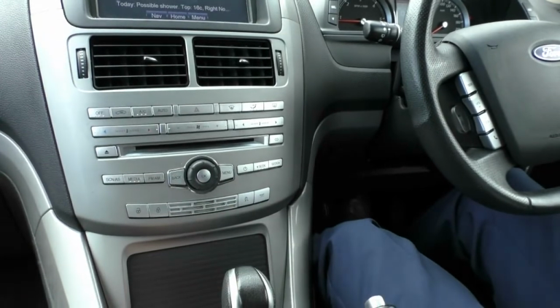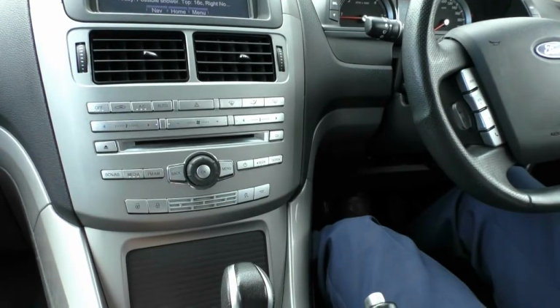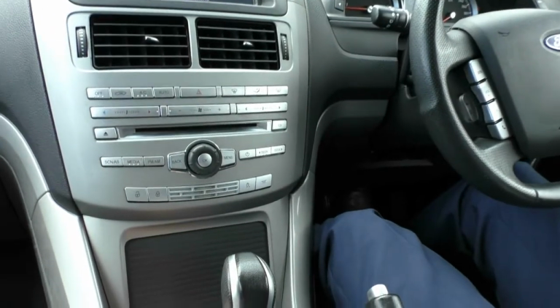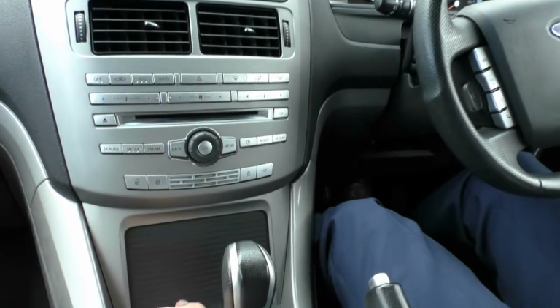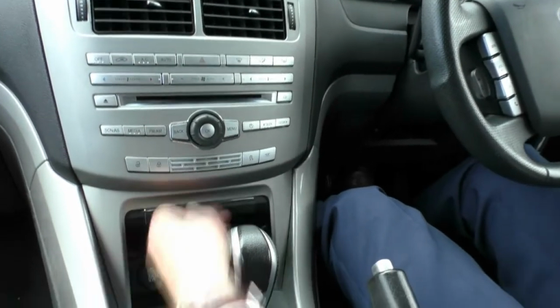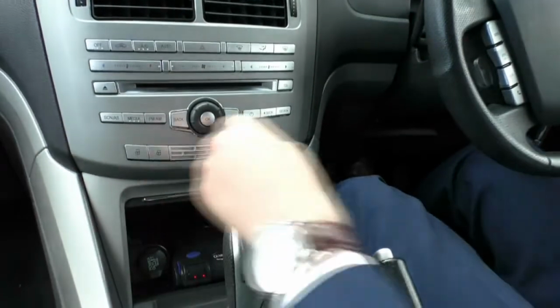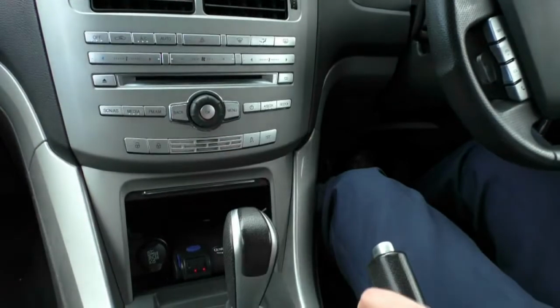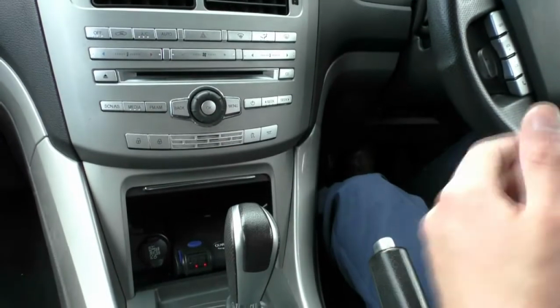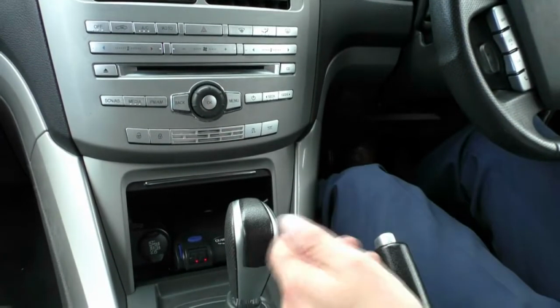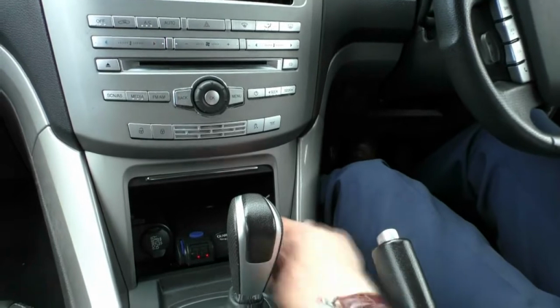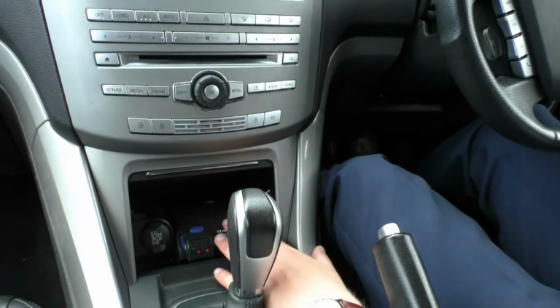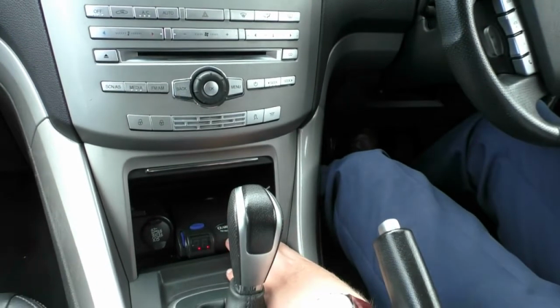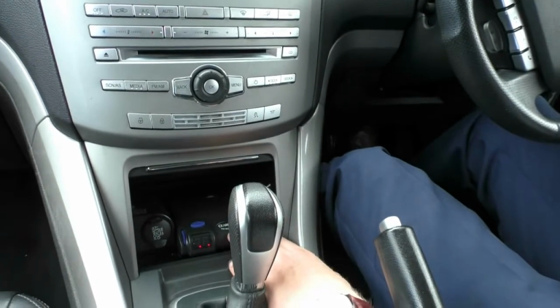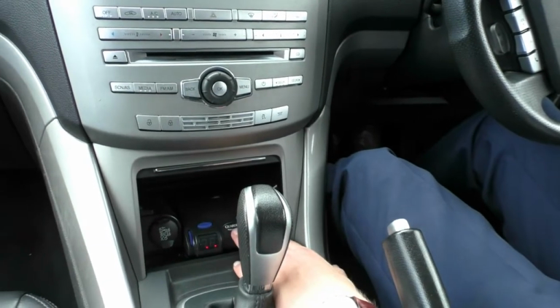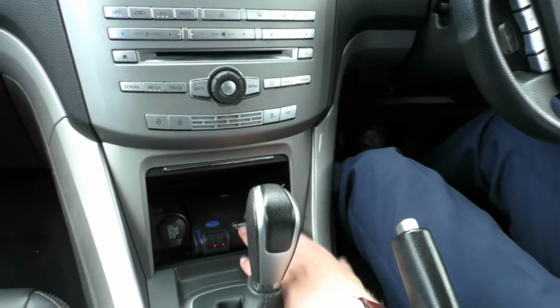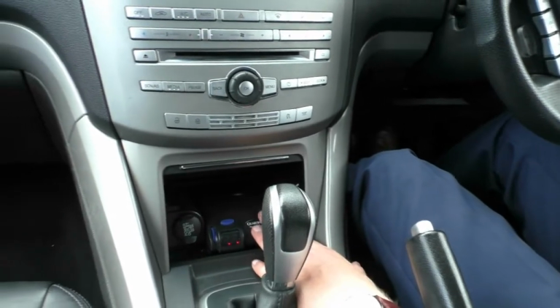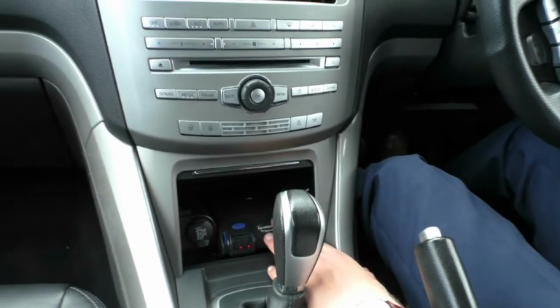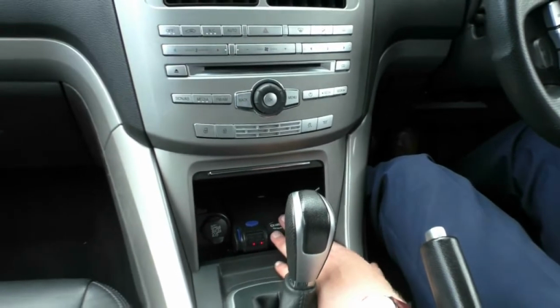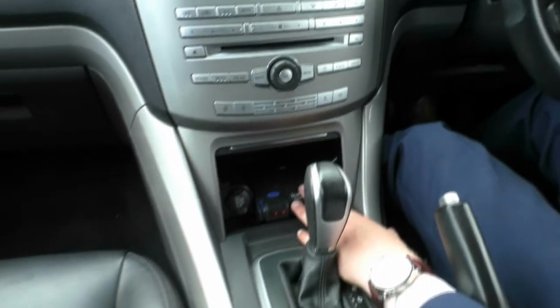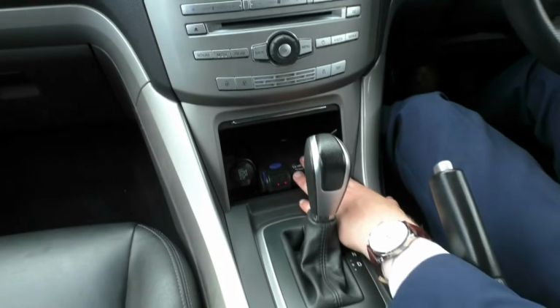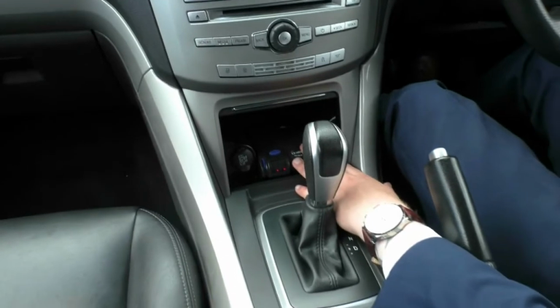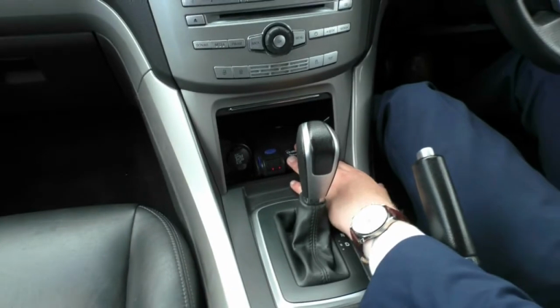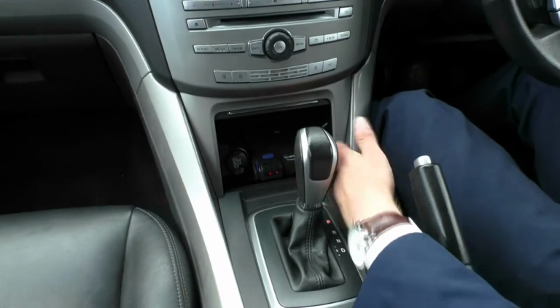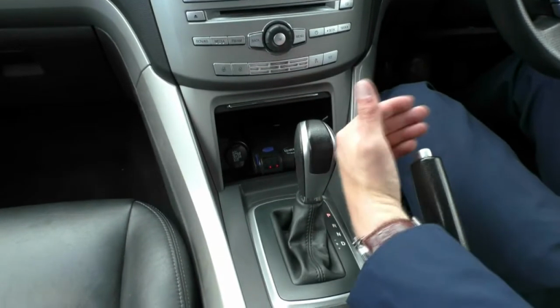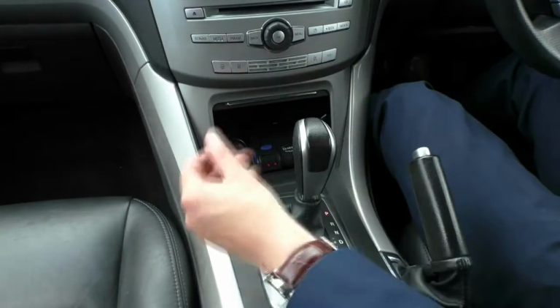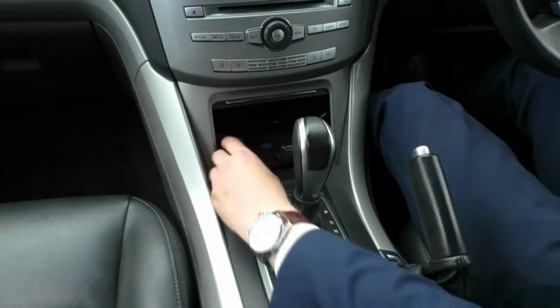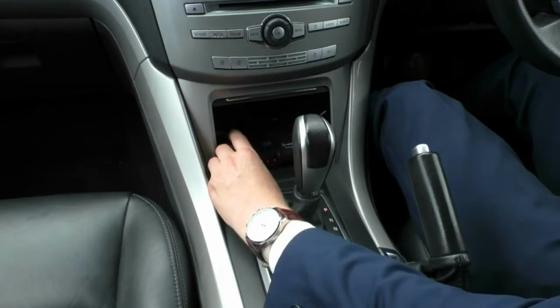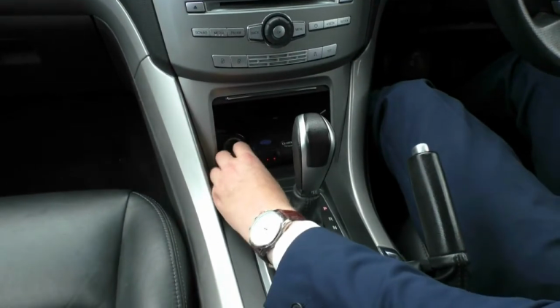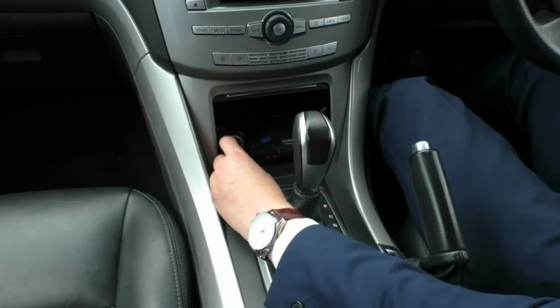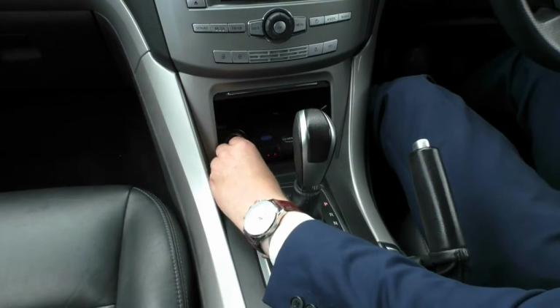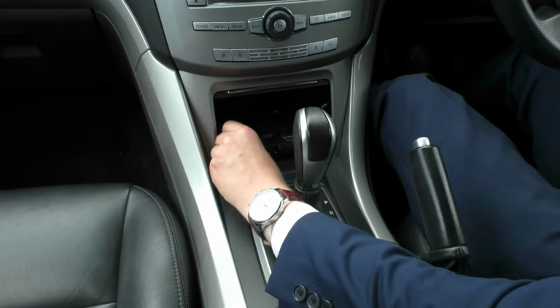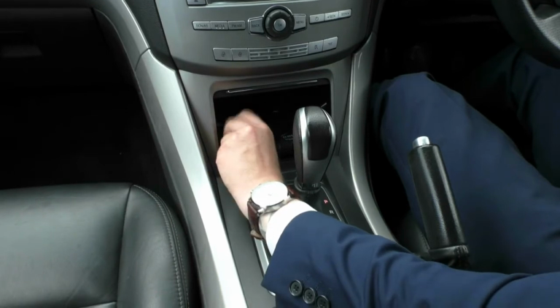Down here we've got a nice storage door which opens up. This car, as I mentioned, it's got electric brakes for that towing capacity and the controller is fitted in here, so you can actually adjust the power of the electric brakes, which is very handy. And you have a 12-volt outlet in there too.